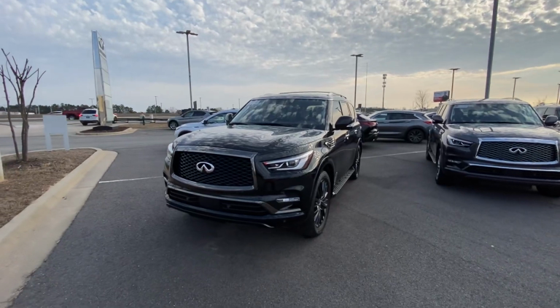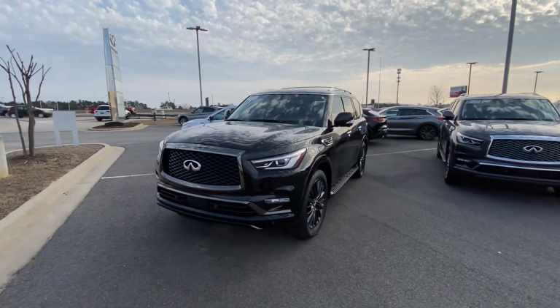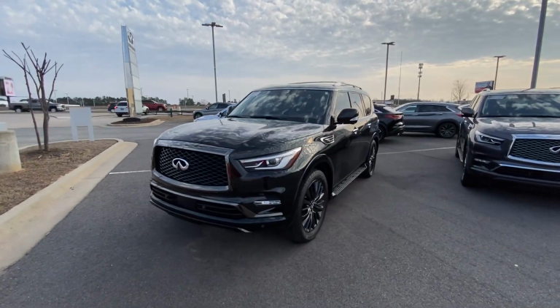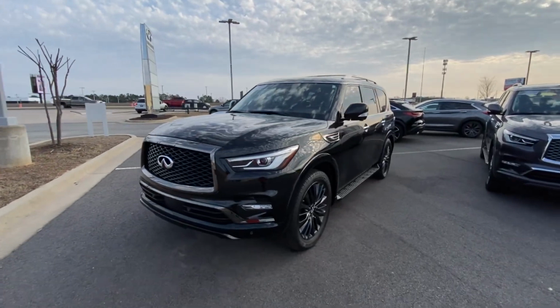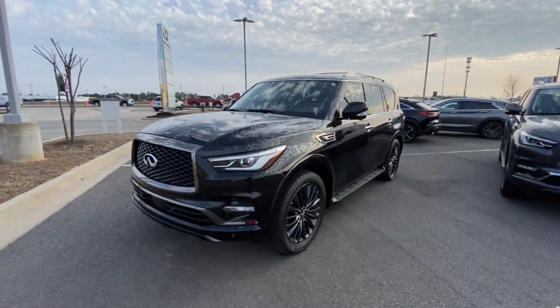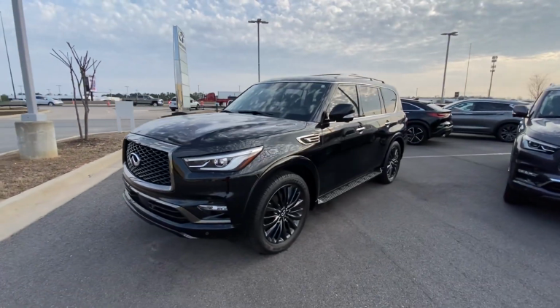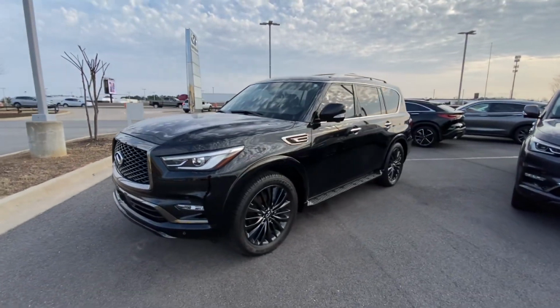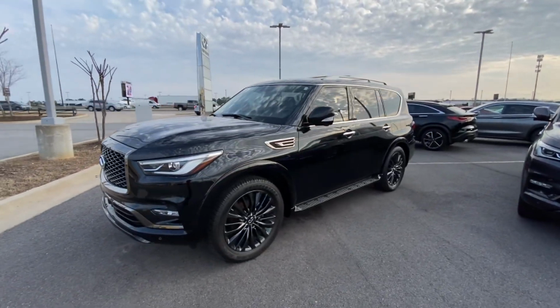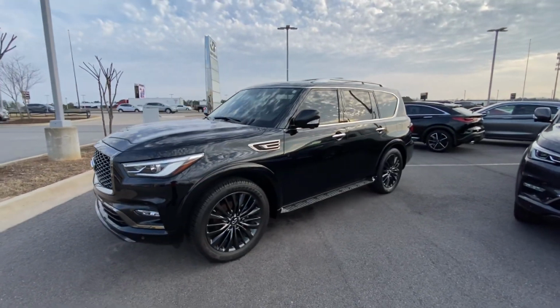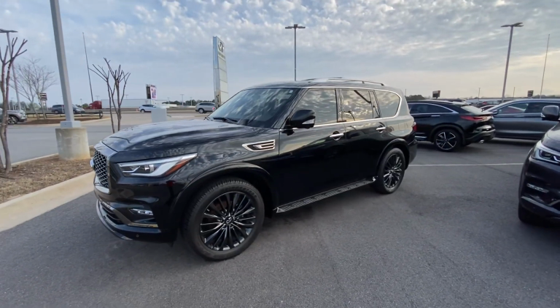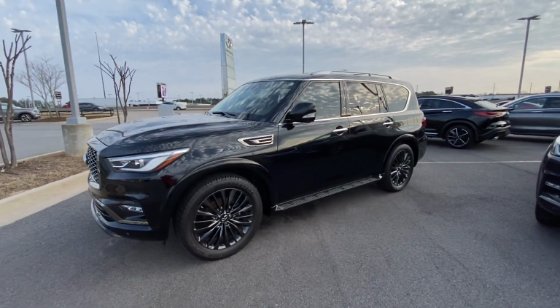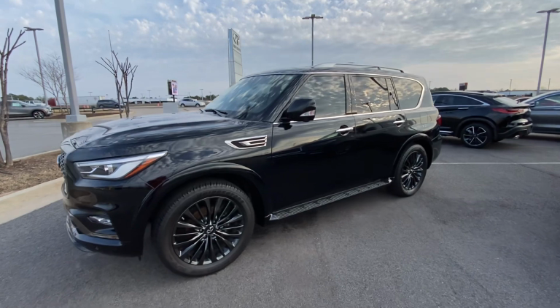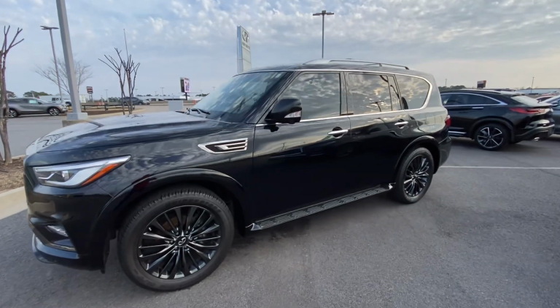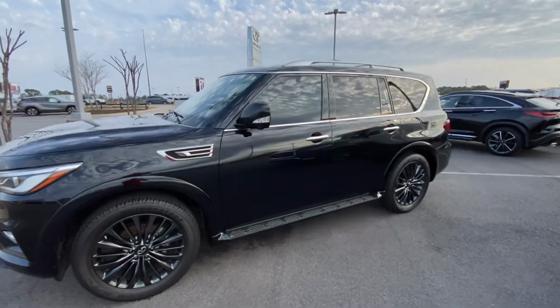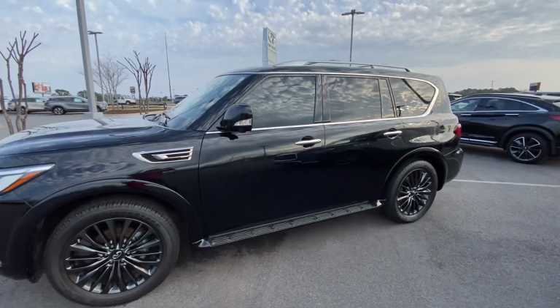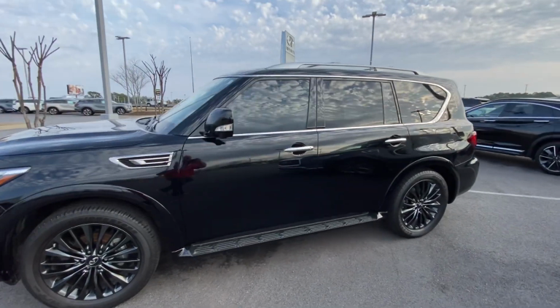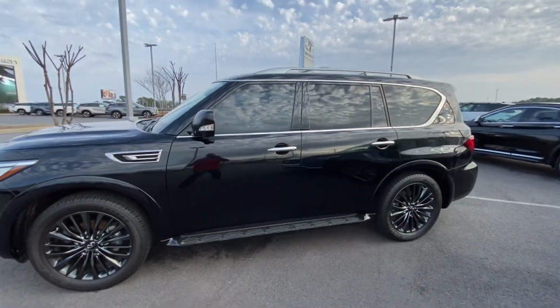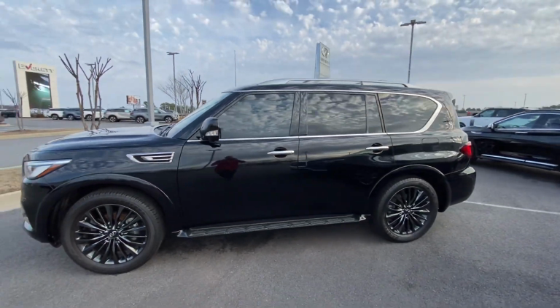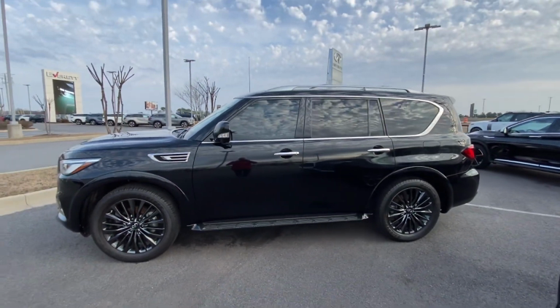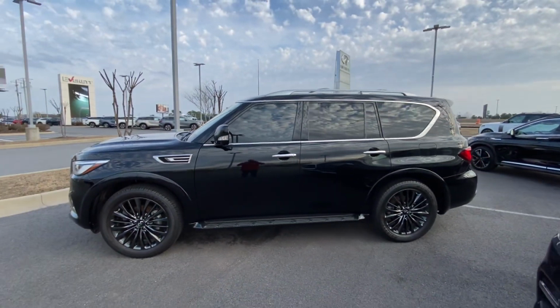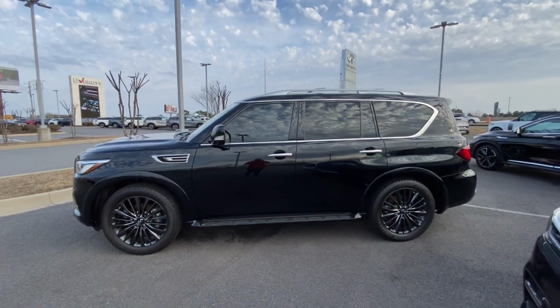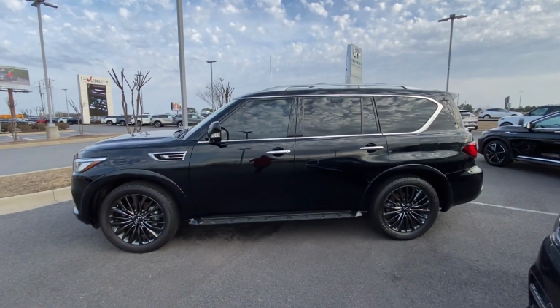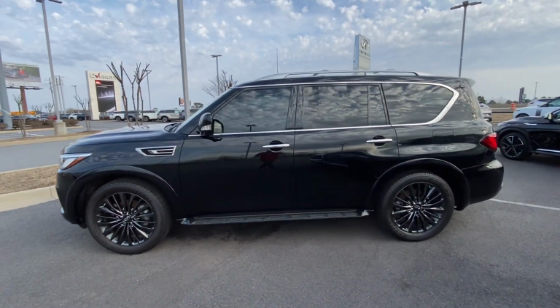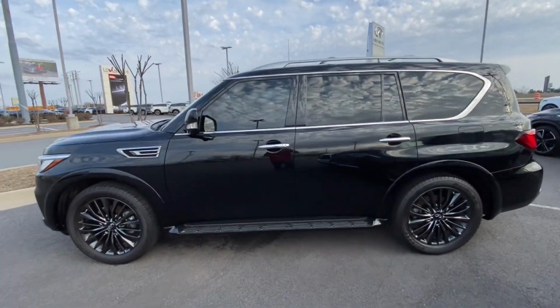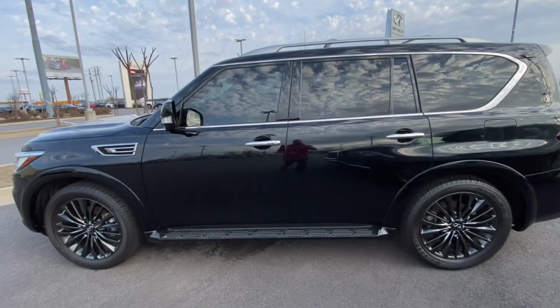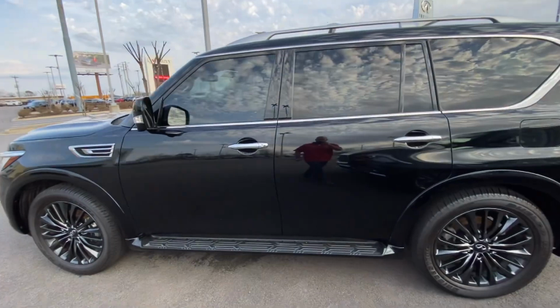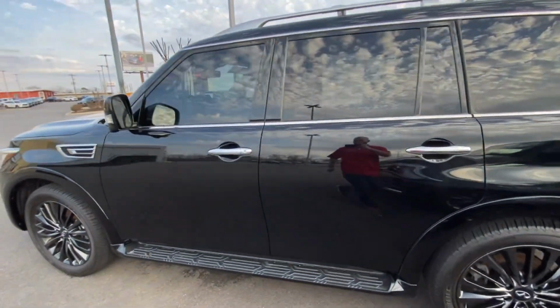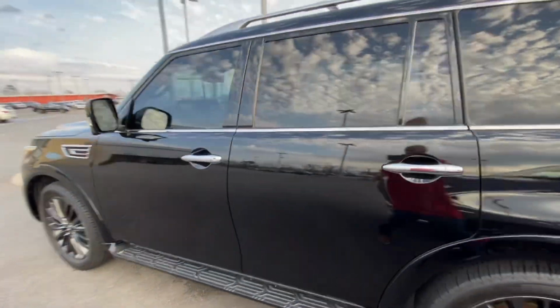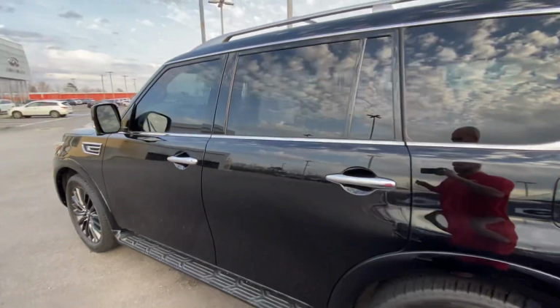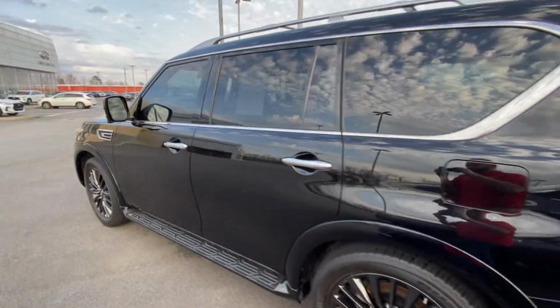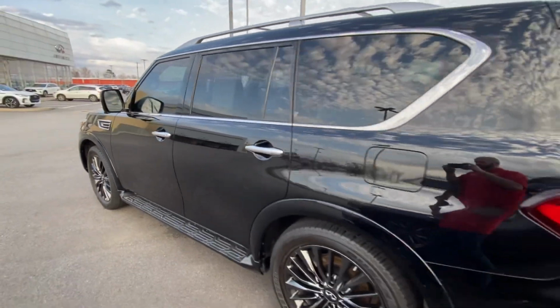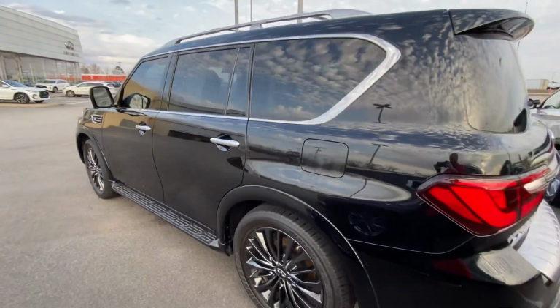We had a little bit of rain yesterday, so excuse any dirt. My name is Dustin. I just wanted to kind of take you on a little walk-around tour here of the QX80 — this angle gets you the best look at it.